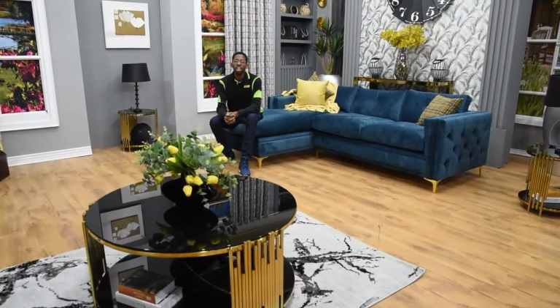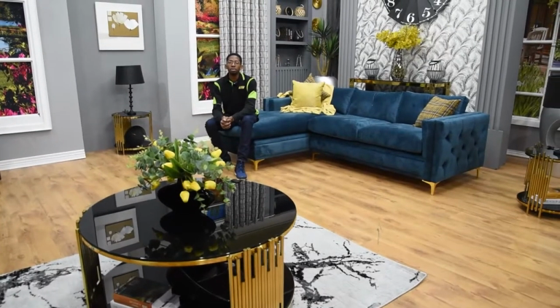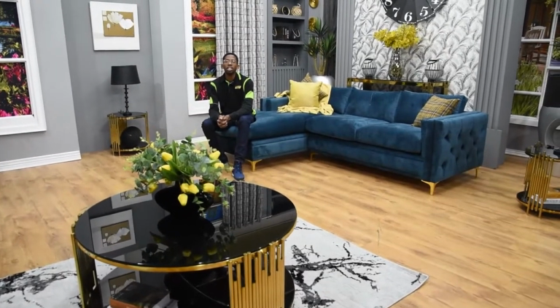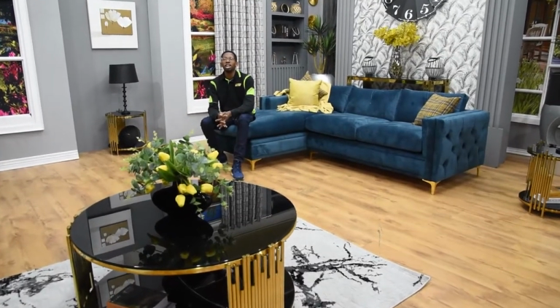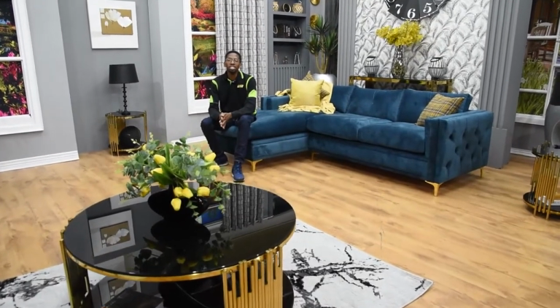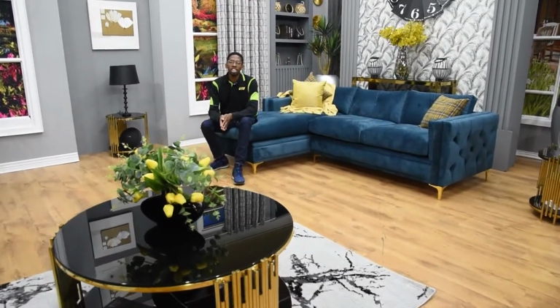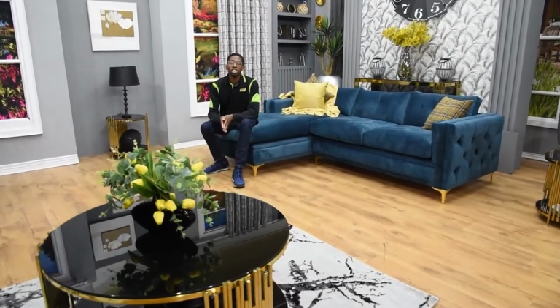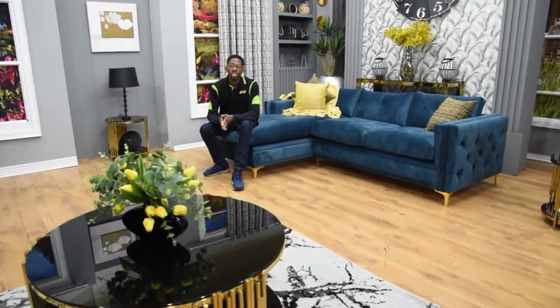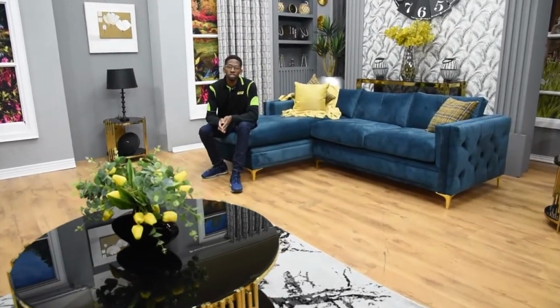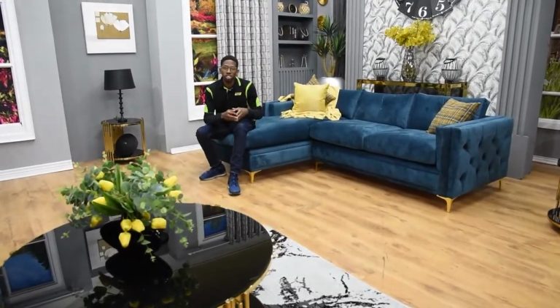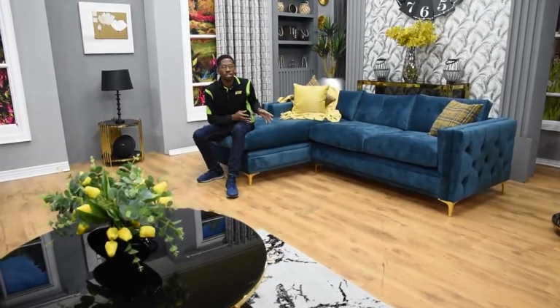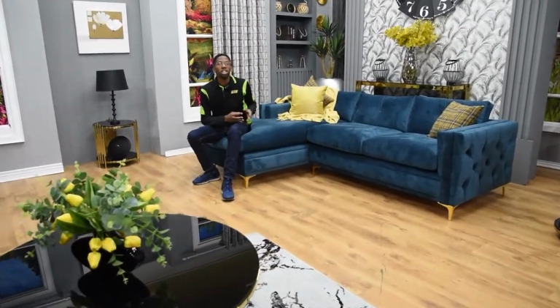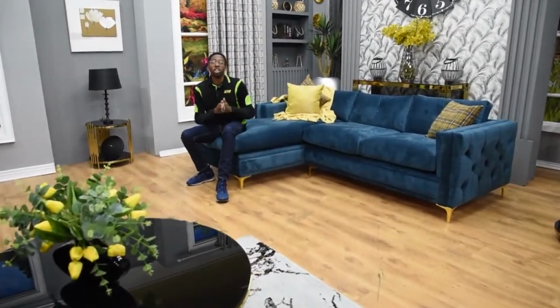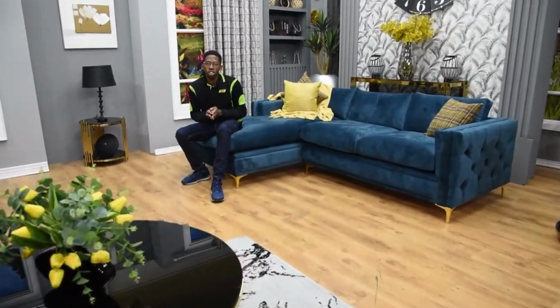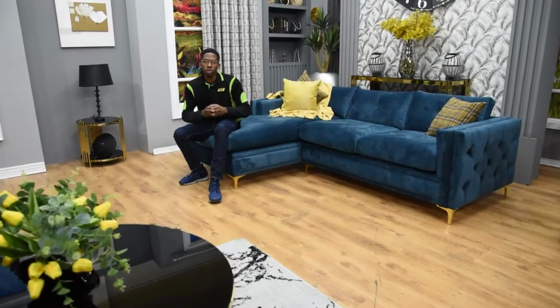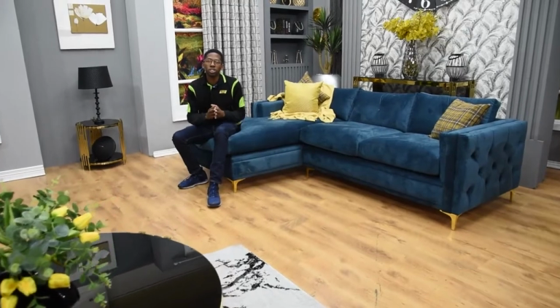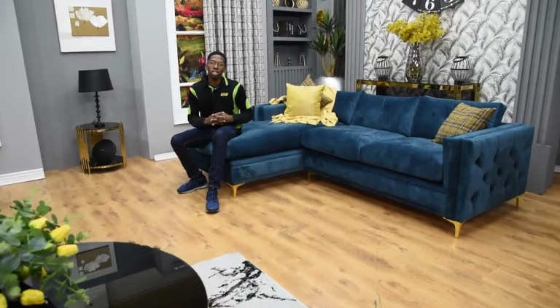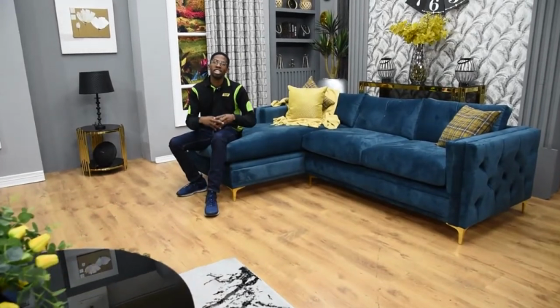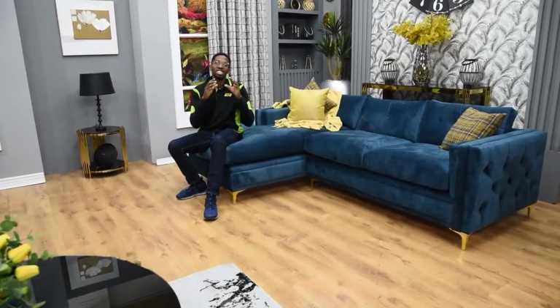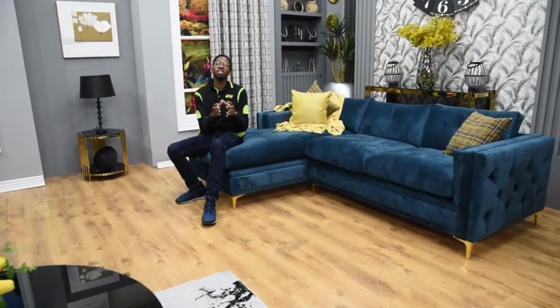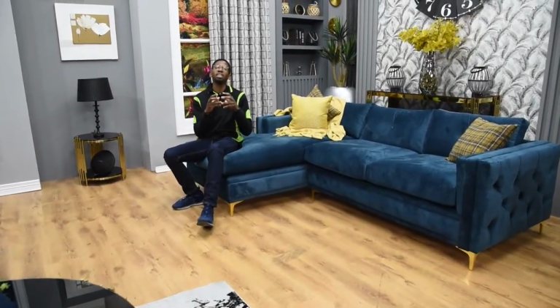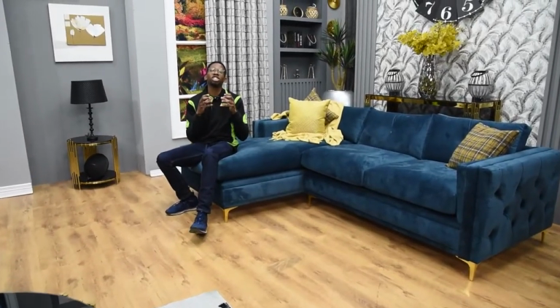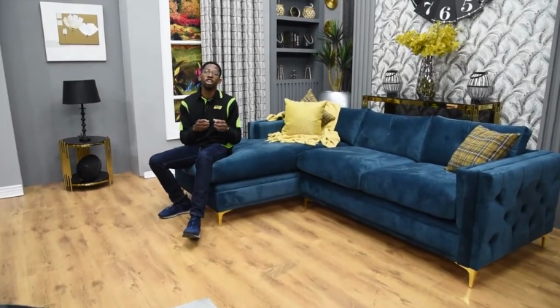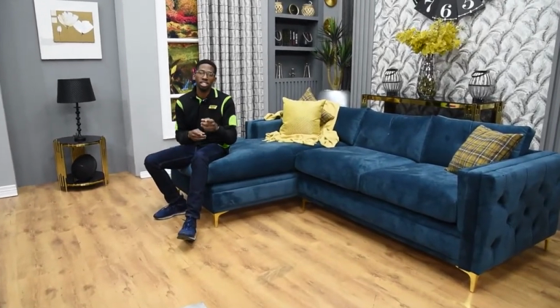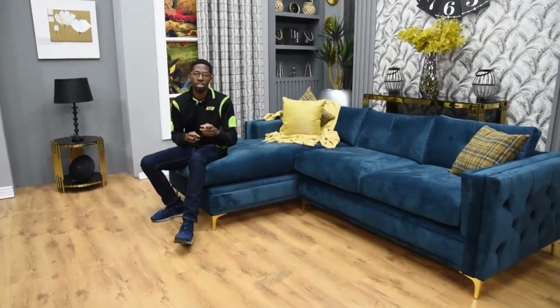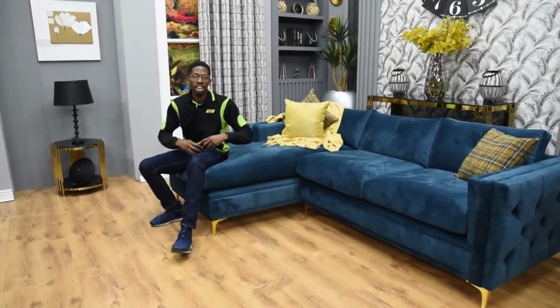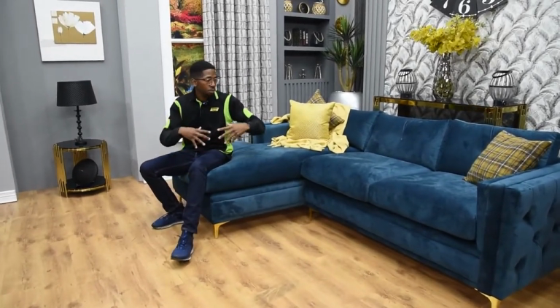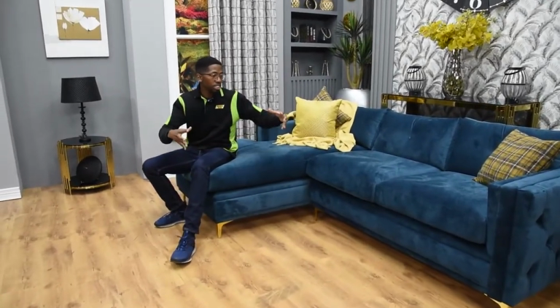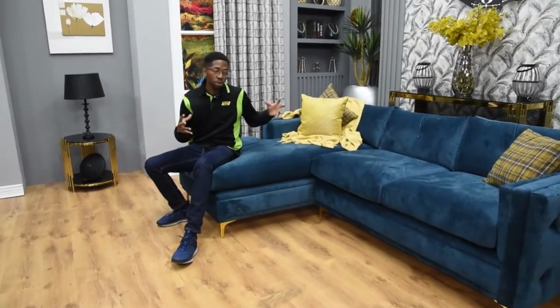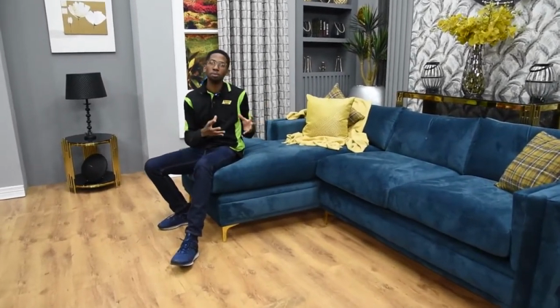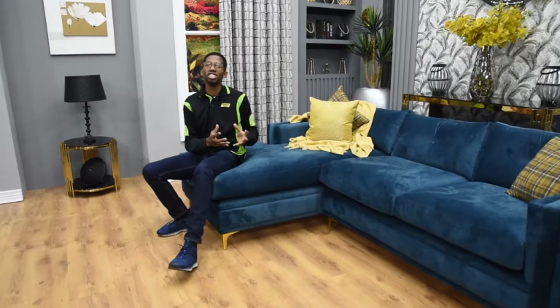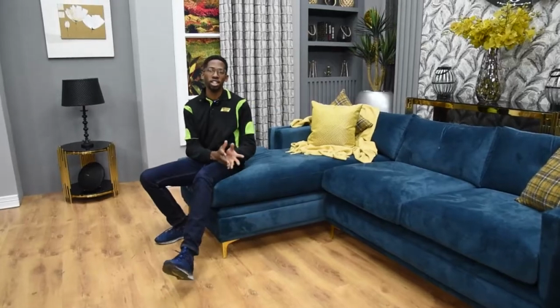Hi everybody. A modern take on a traditional Chesterfield, the Oslo Corner Suite is definitely making a strong statement and it brings this beautiful piece together.